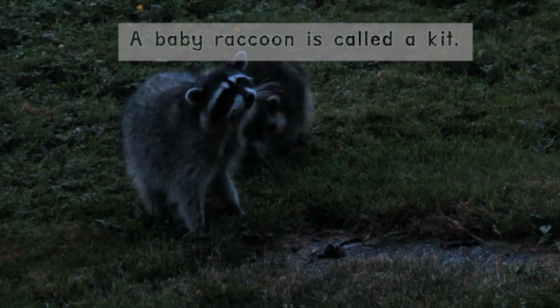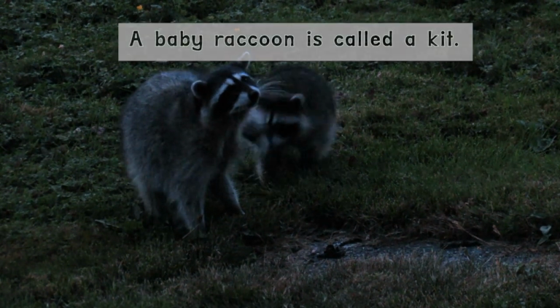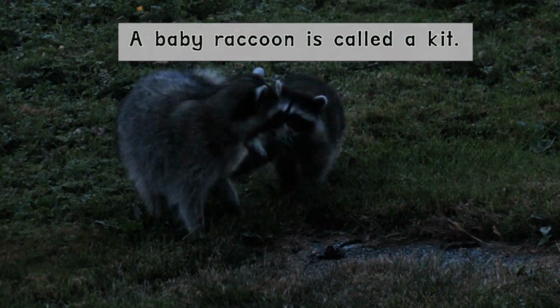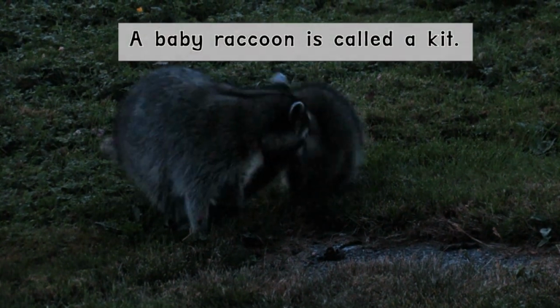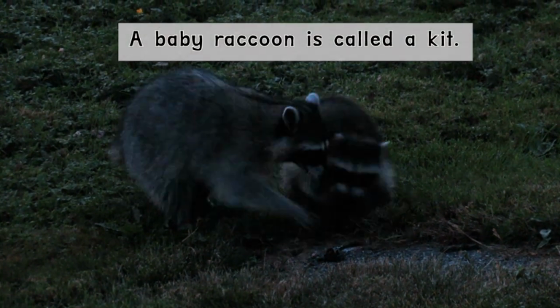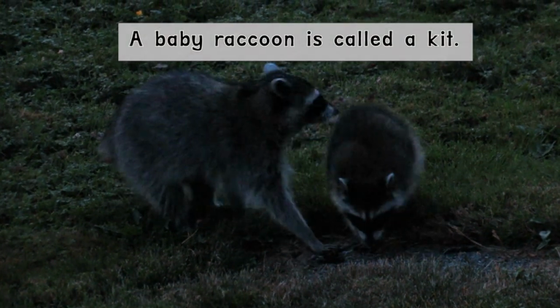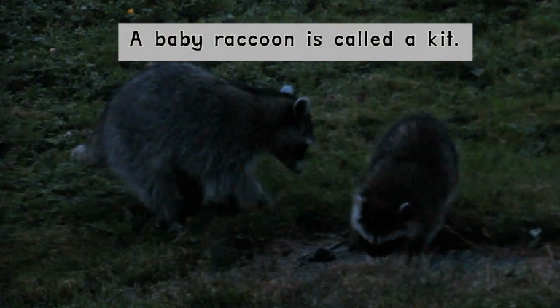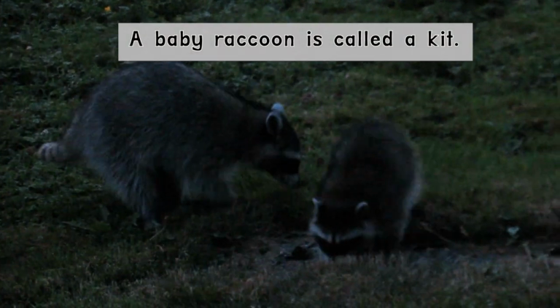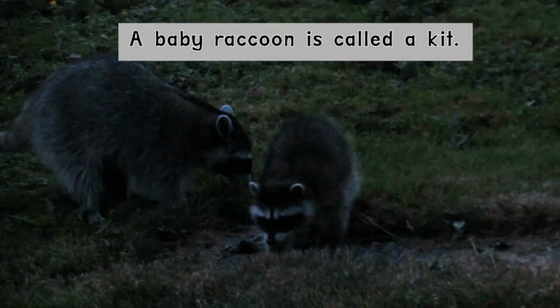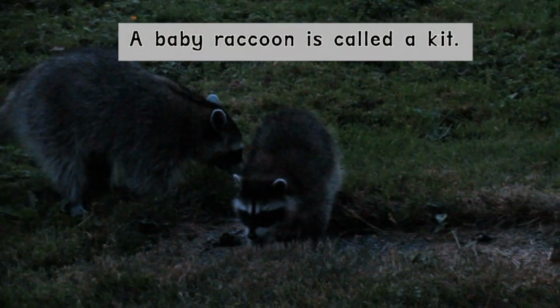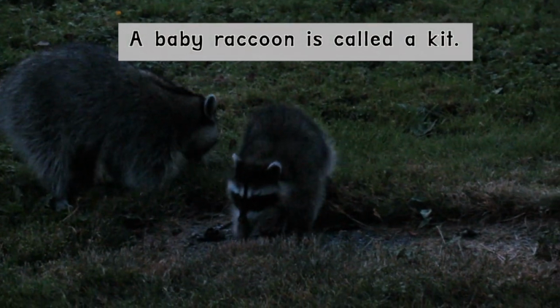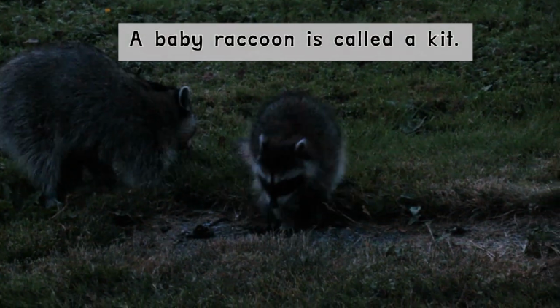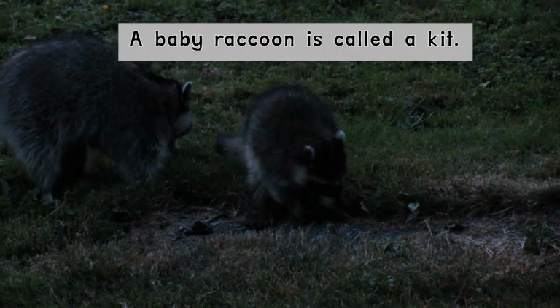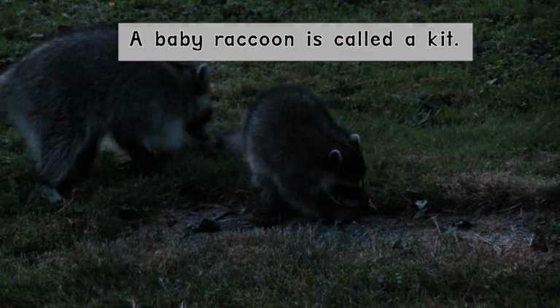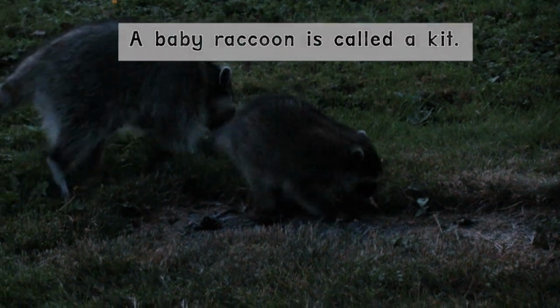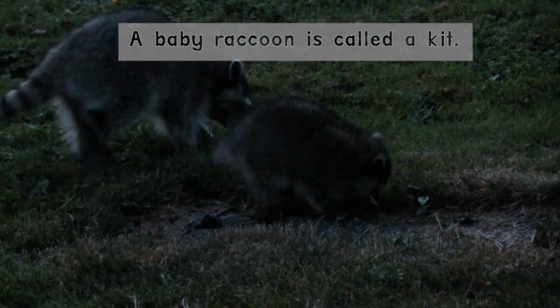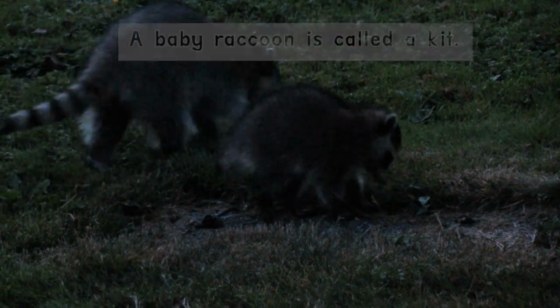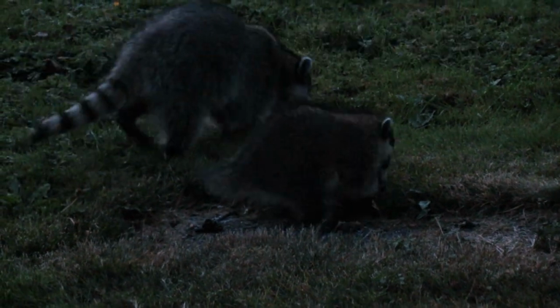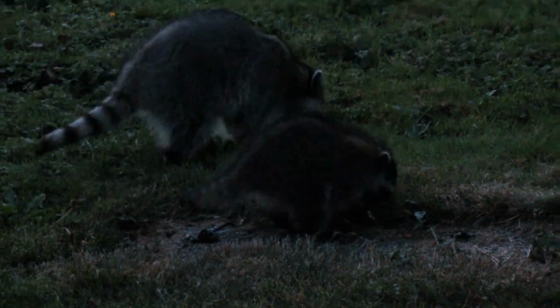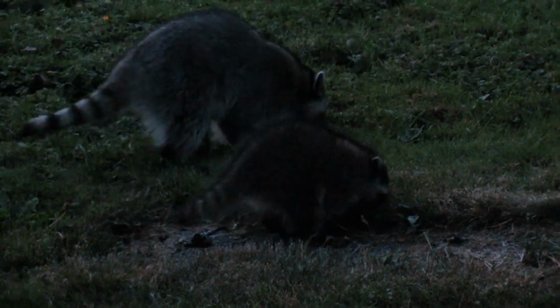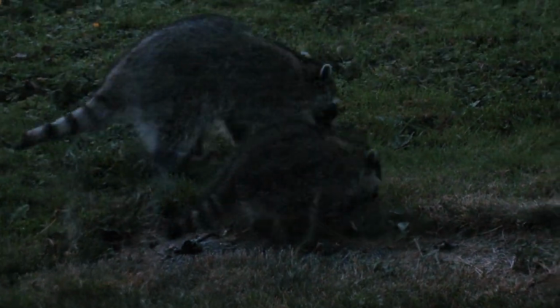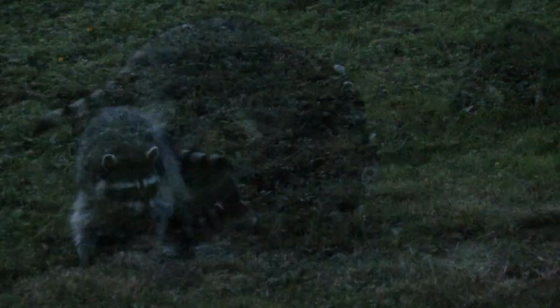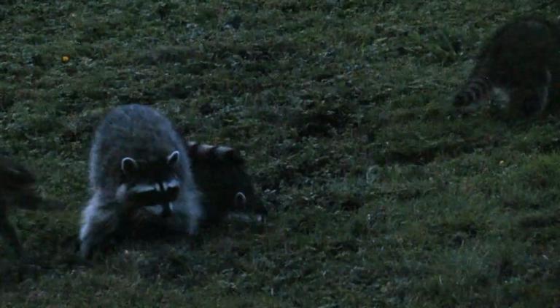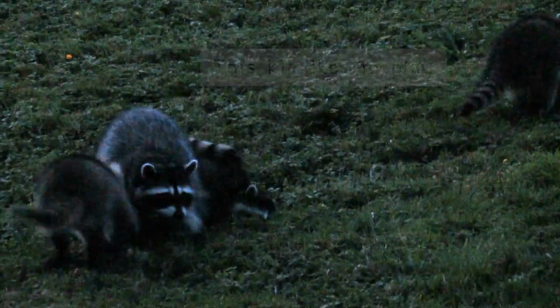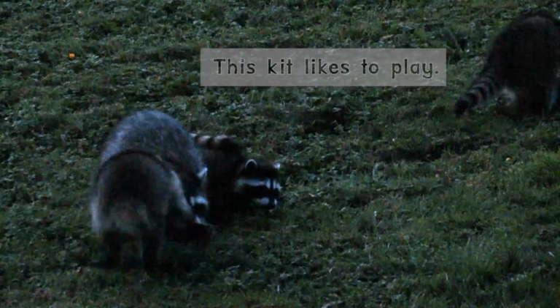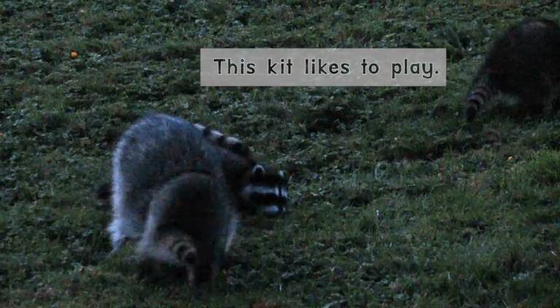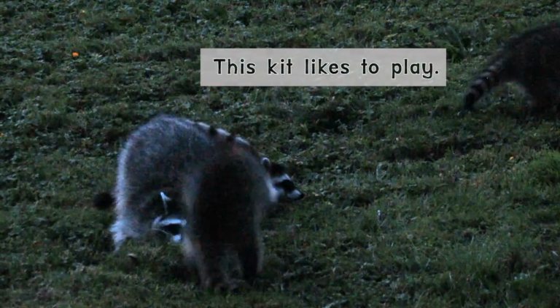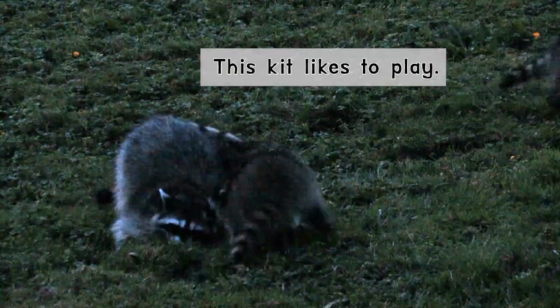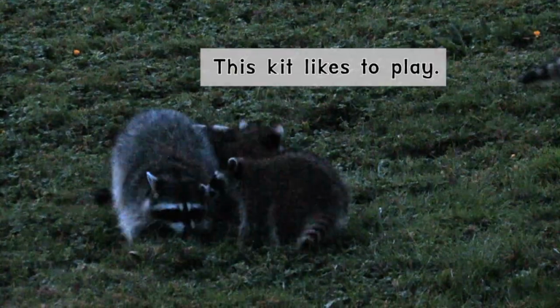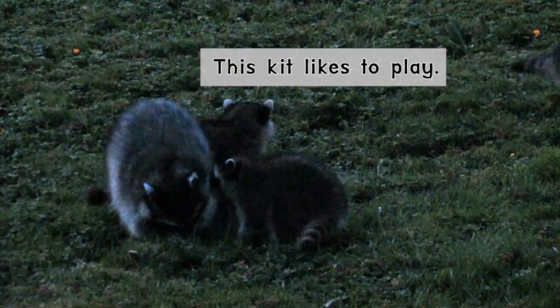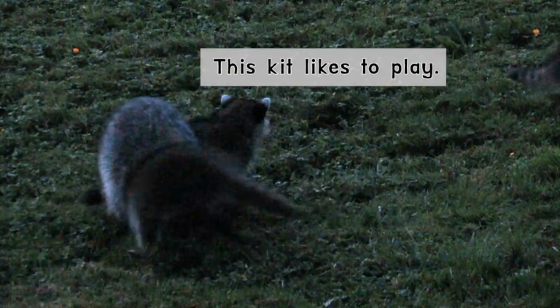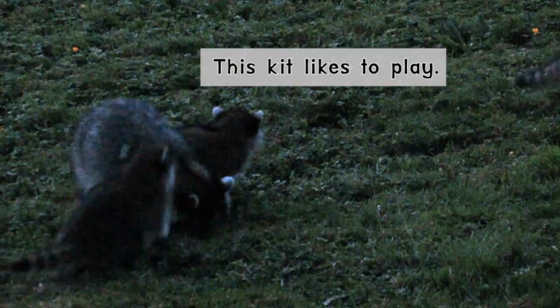A baby raccoon is called a kit. This kit likes to play.